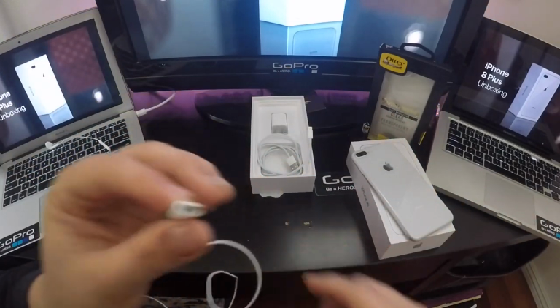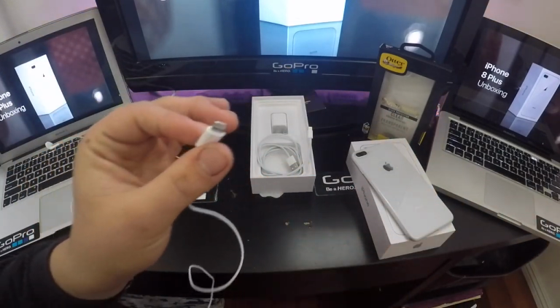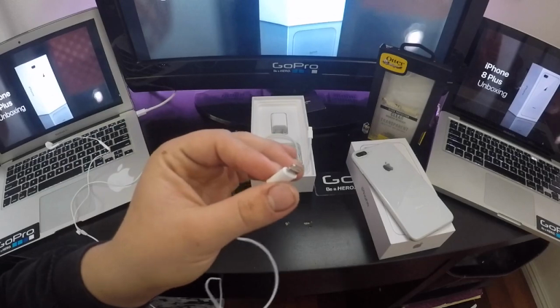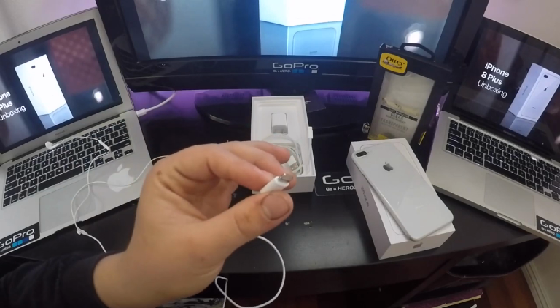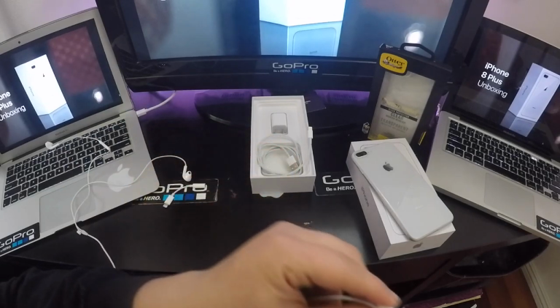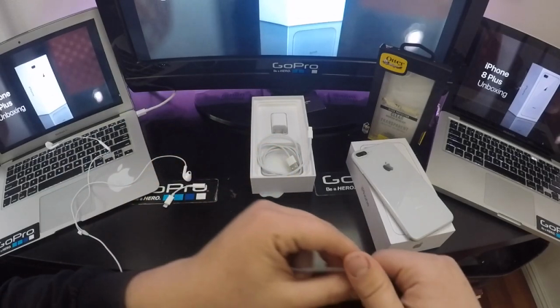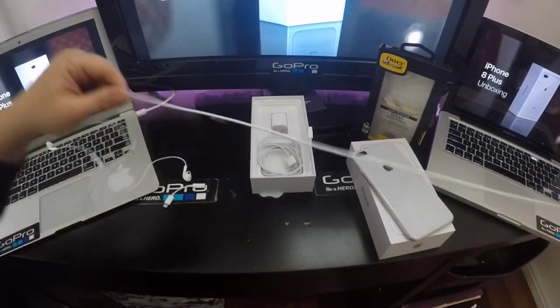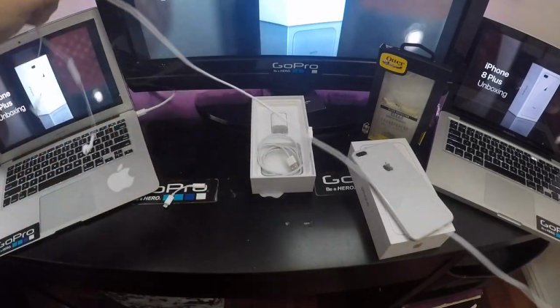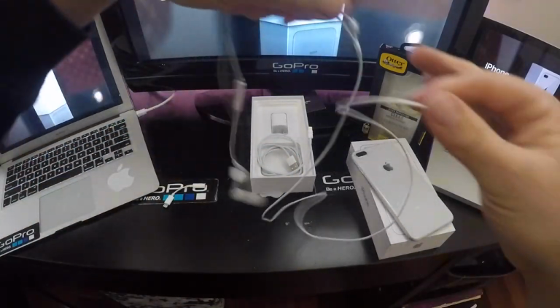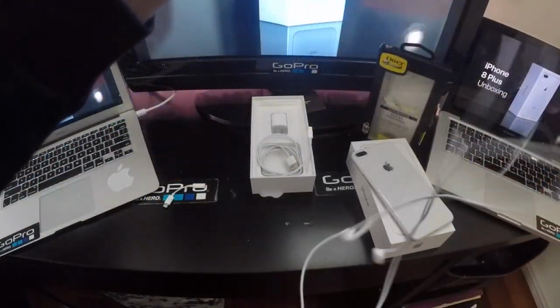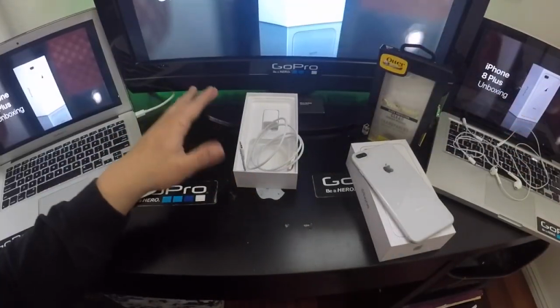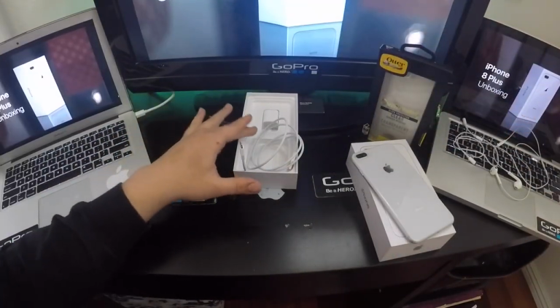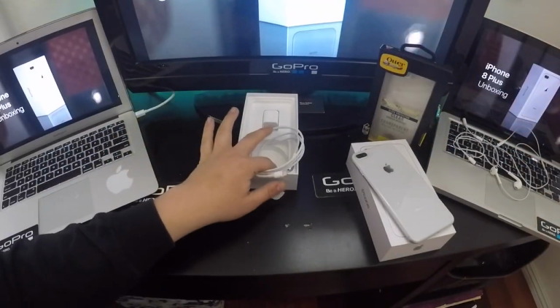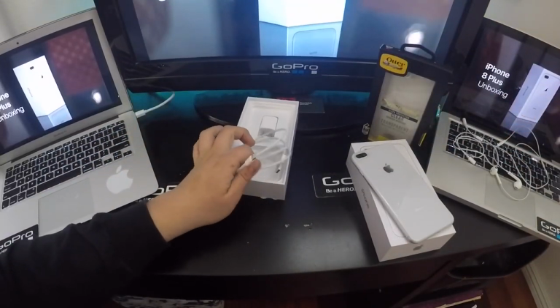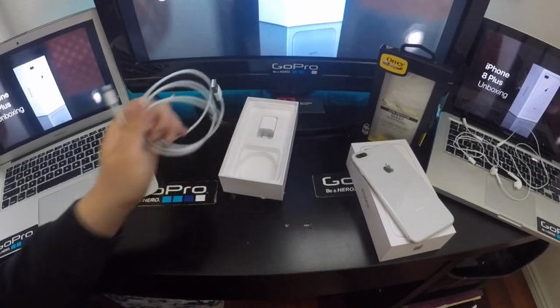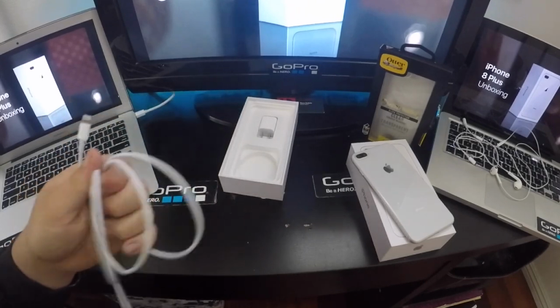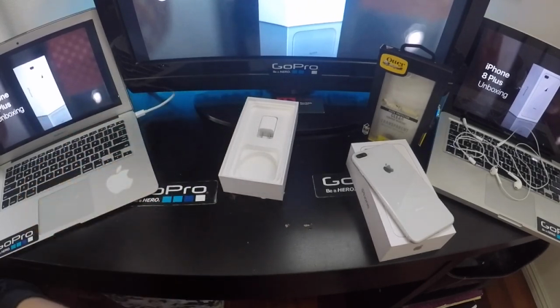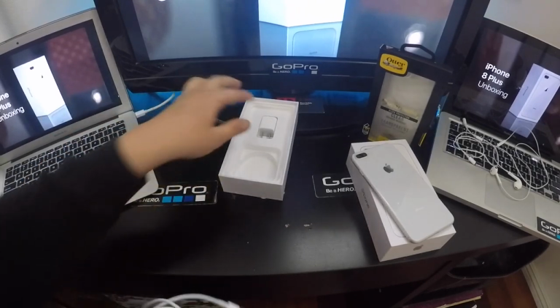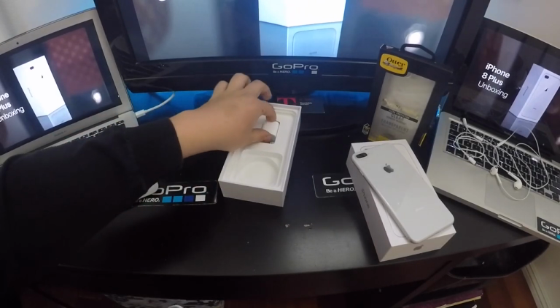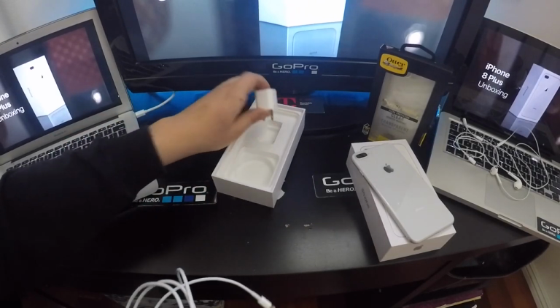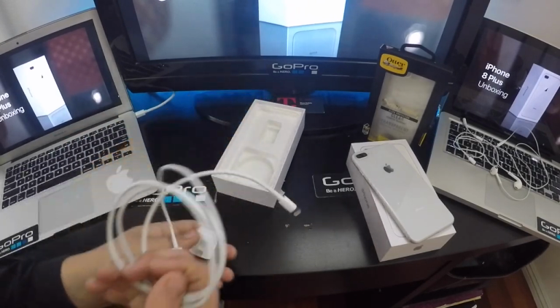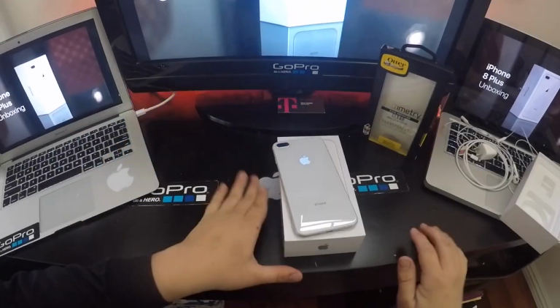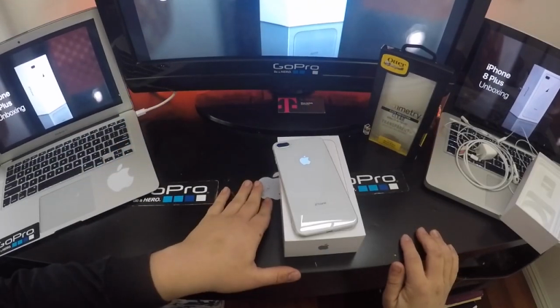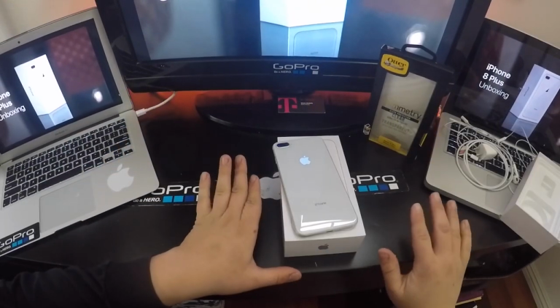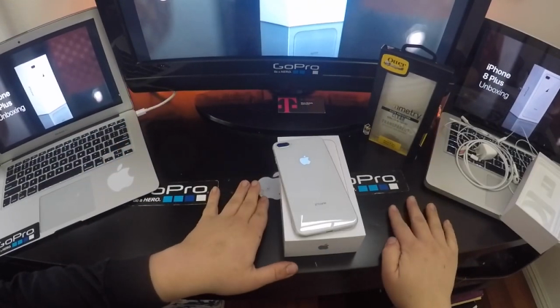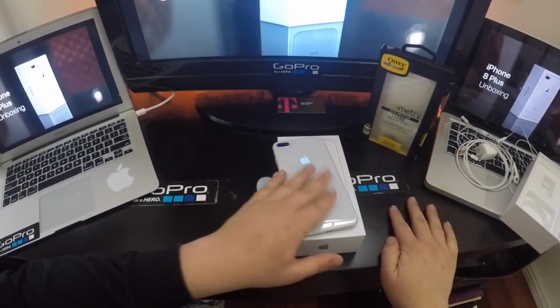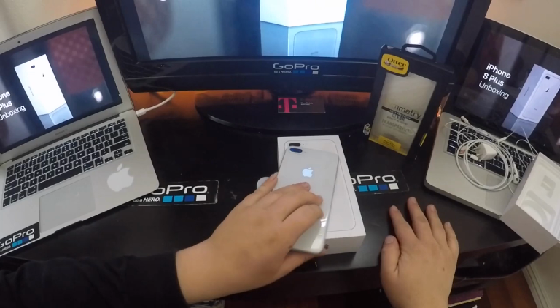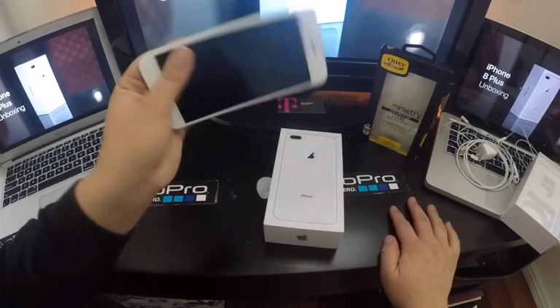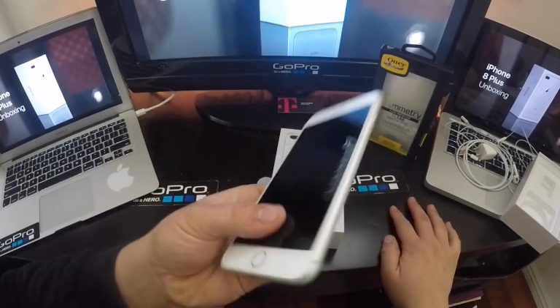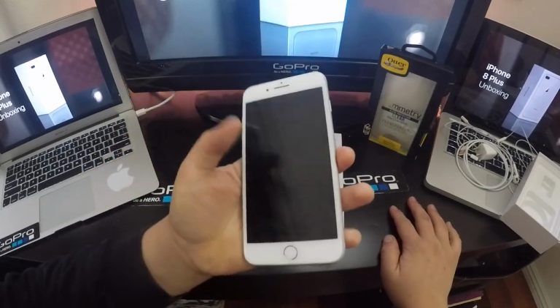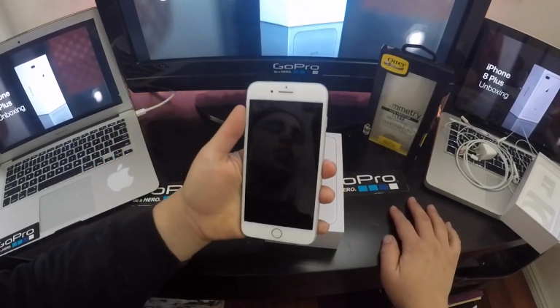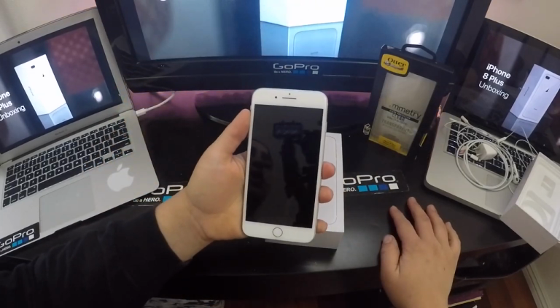It kind of sucks that you have to buy something separate to plug your phone in and charge it at the same time. The last things that come in the box are, of course, the charger. So without further ado, let's get into the review of the iPhone 8 Plus.